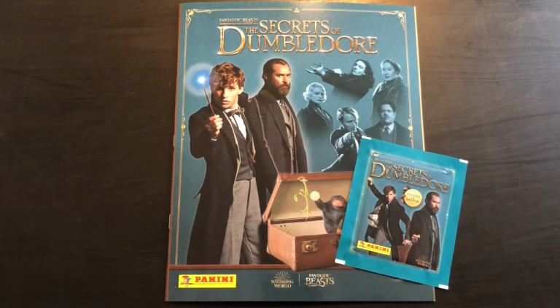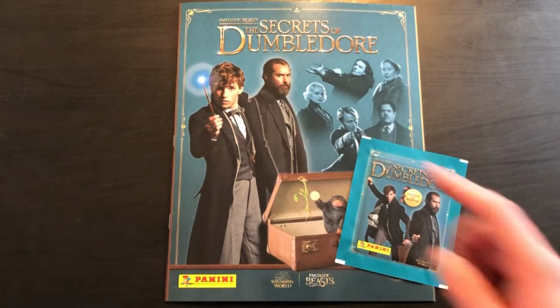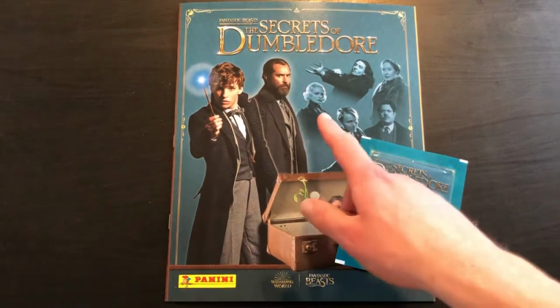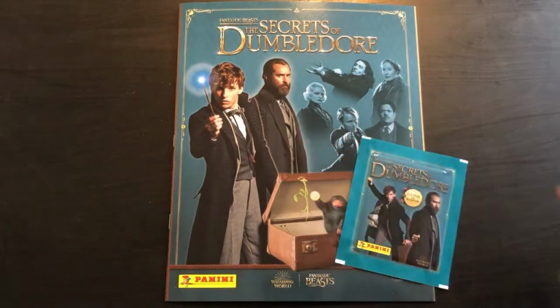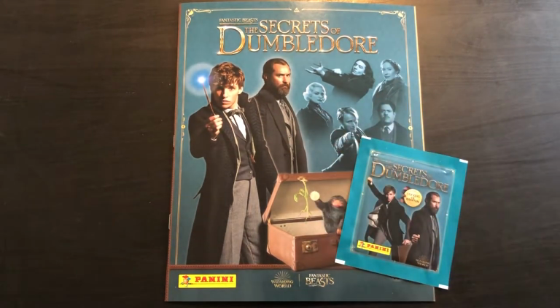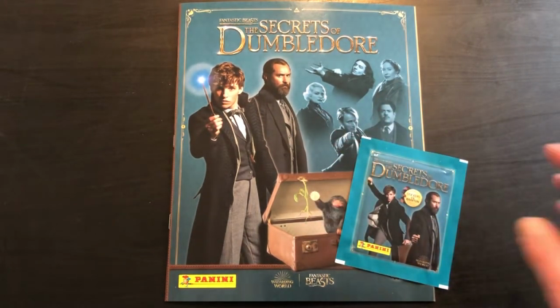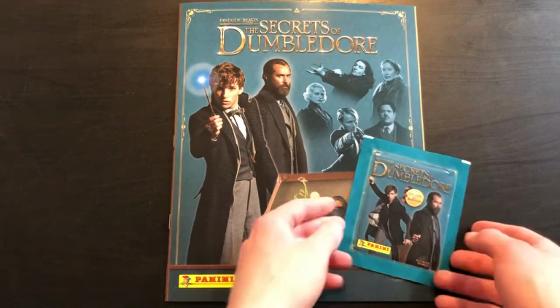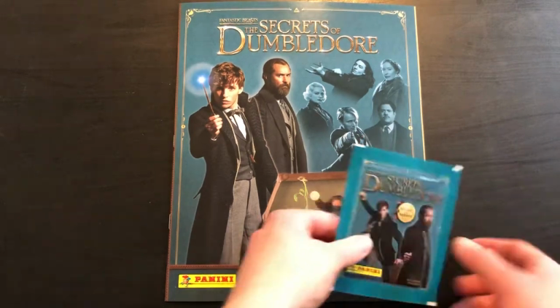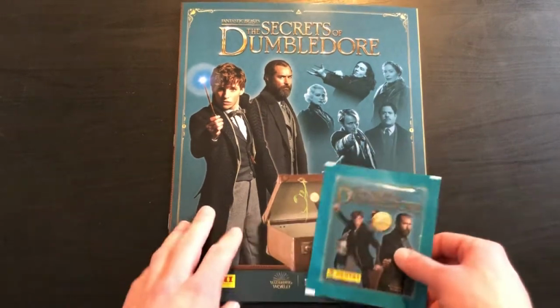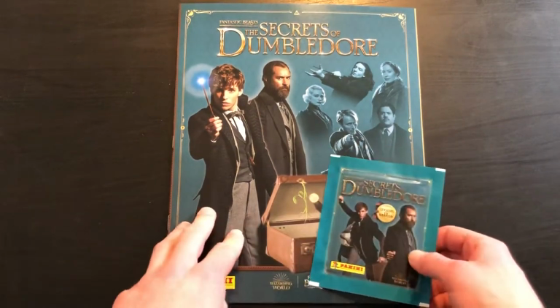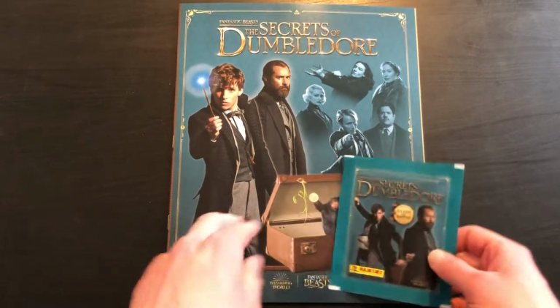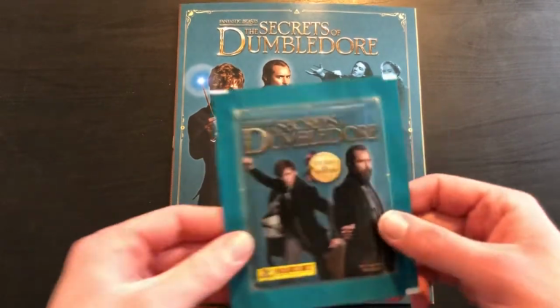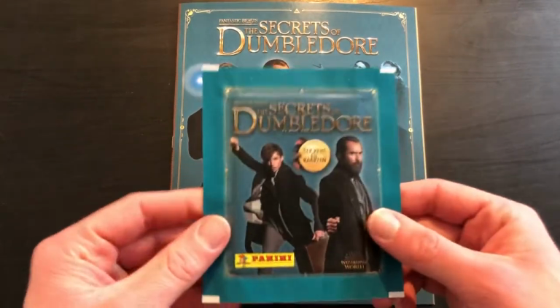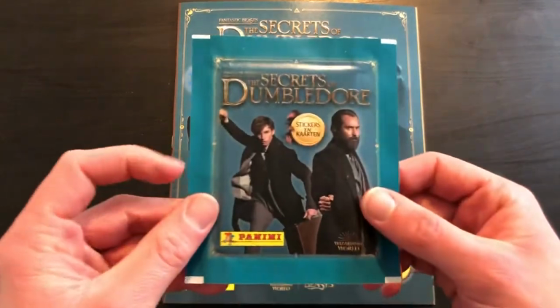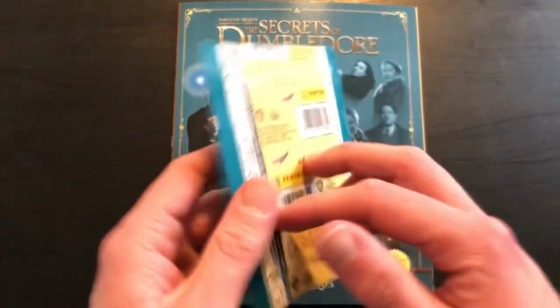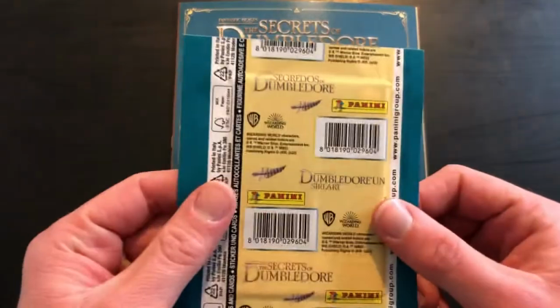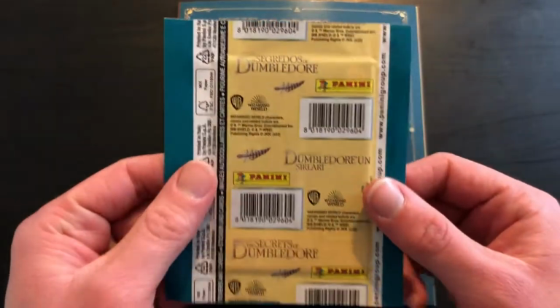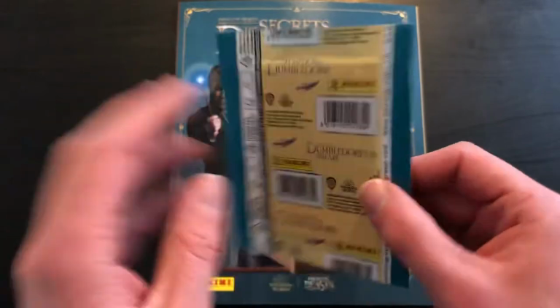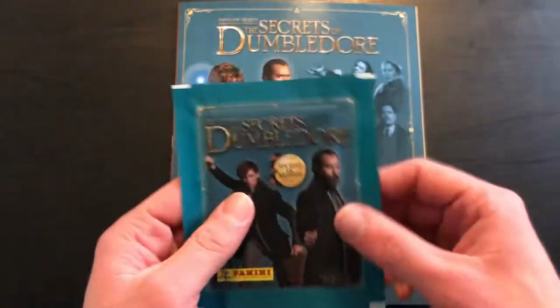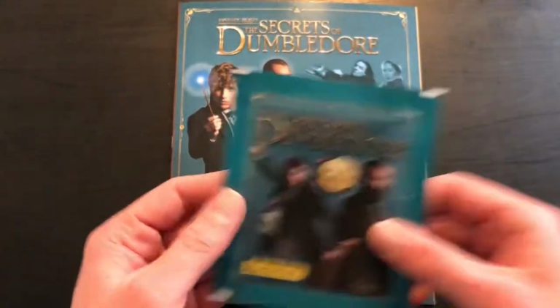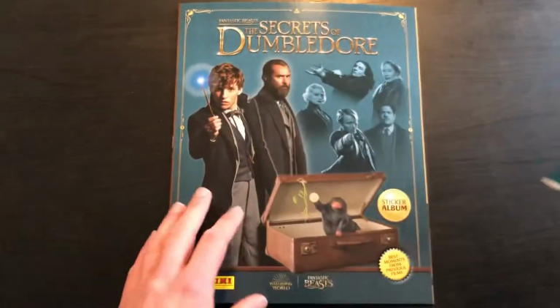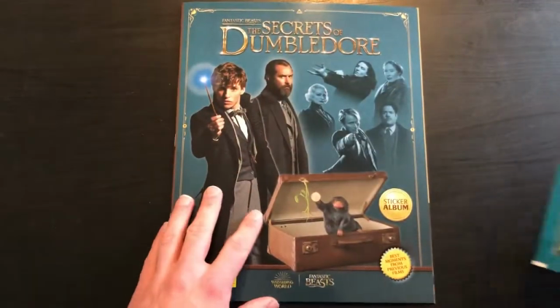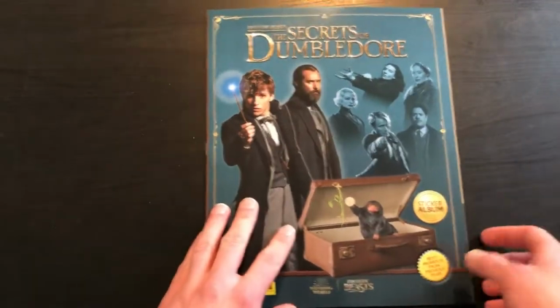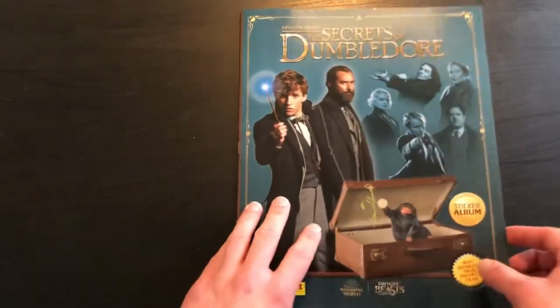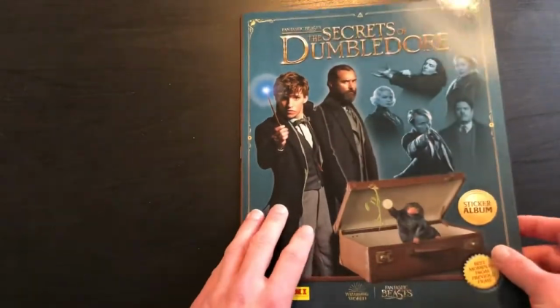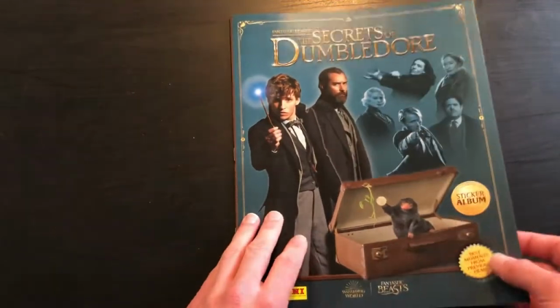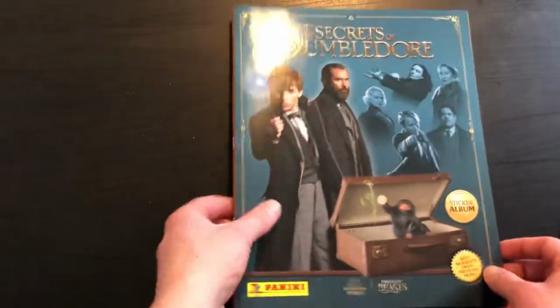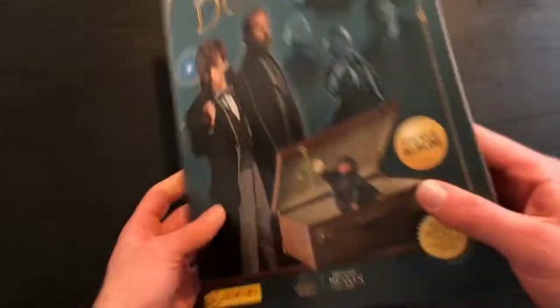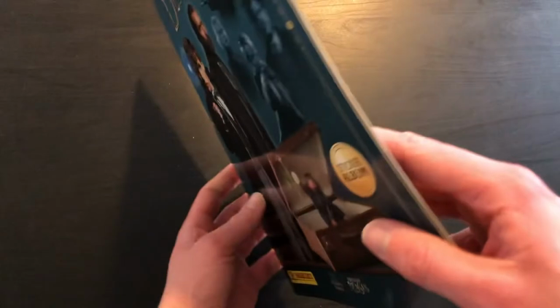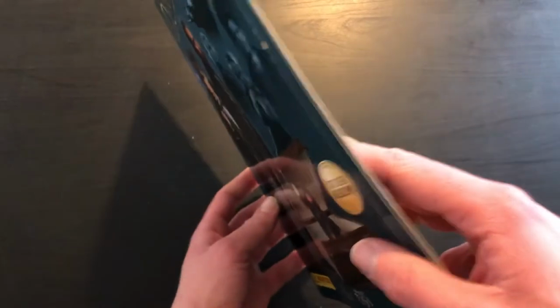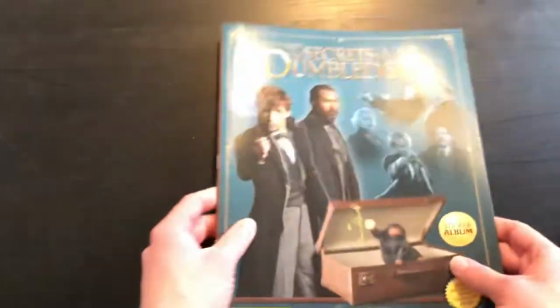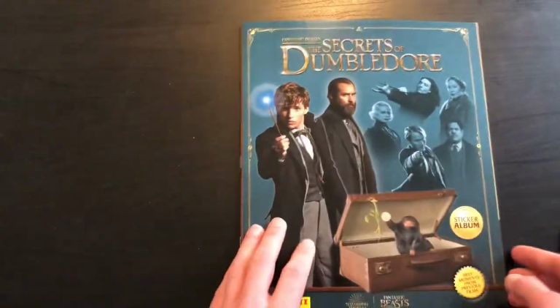So this is Fantastic Beasts: The Secrets of Dumbledore, where we're going to be having a quick look through the album. And of course, it wouldn't be a video if we didn't open a packet of them. So first of all, it feels like a really small album.